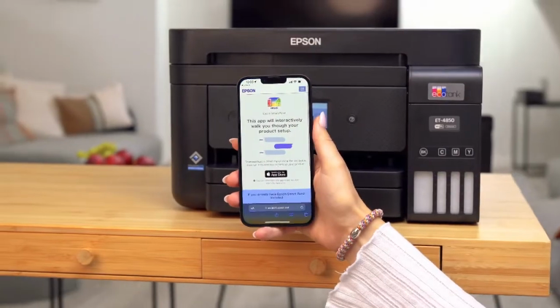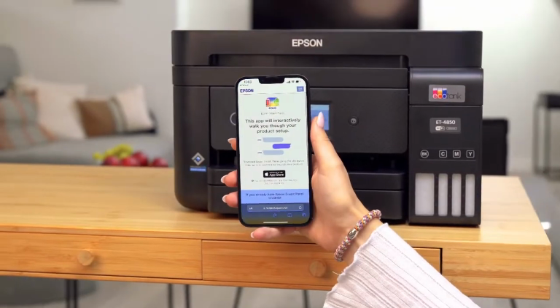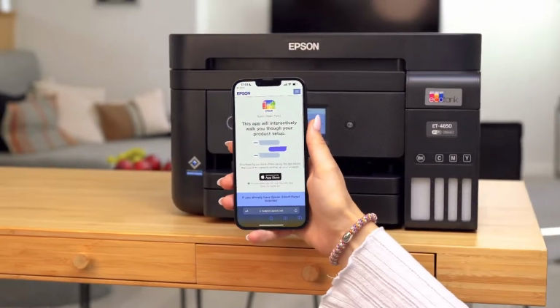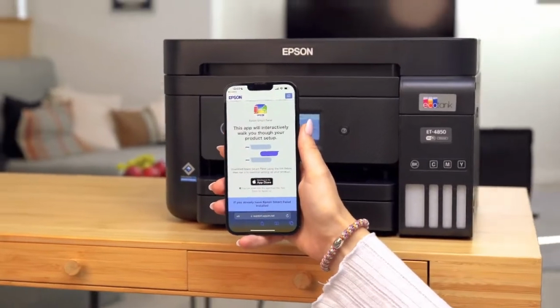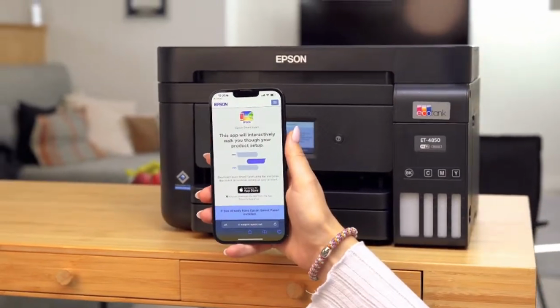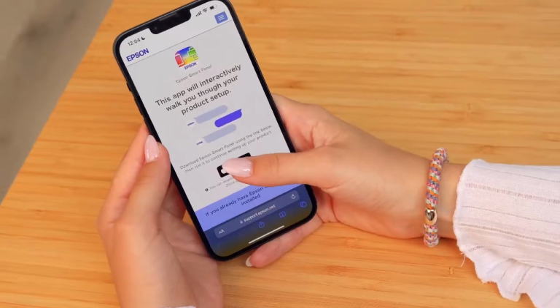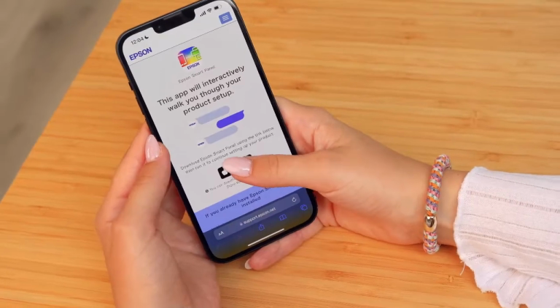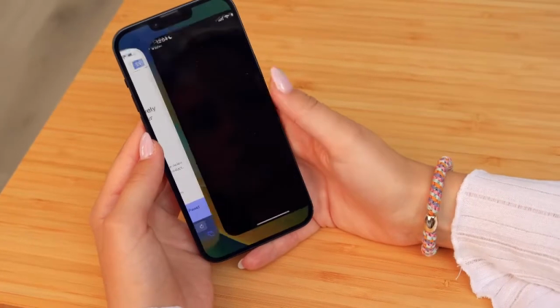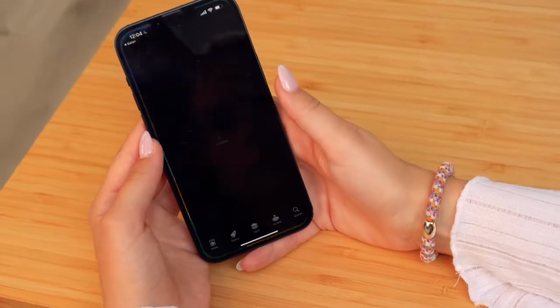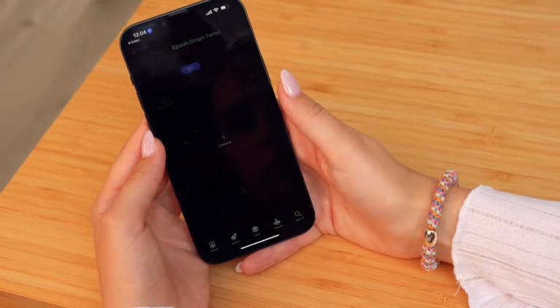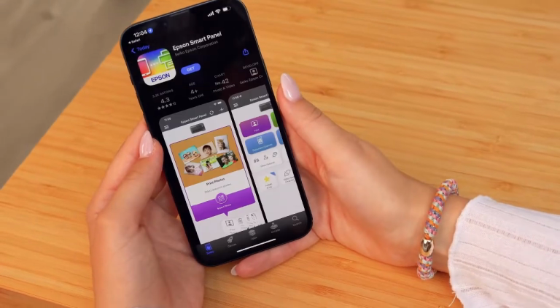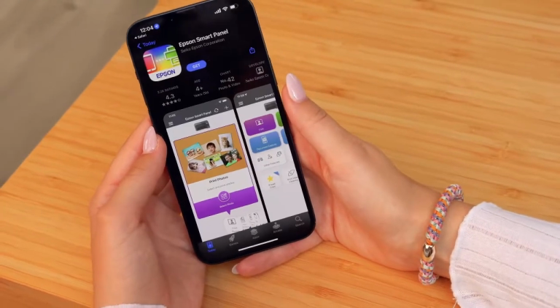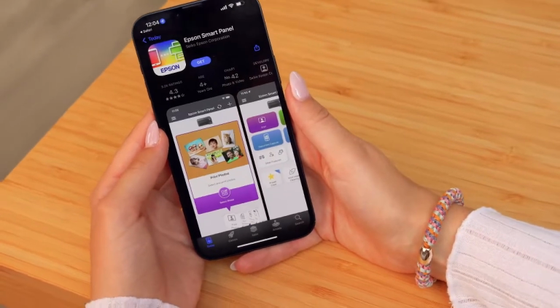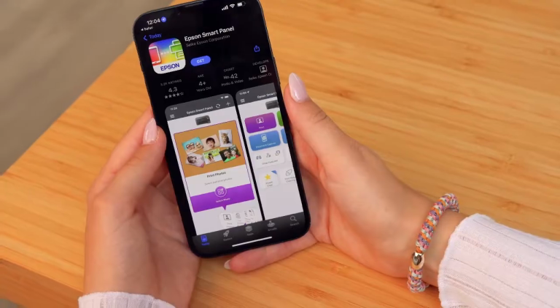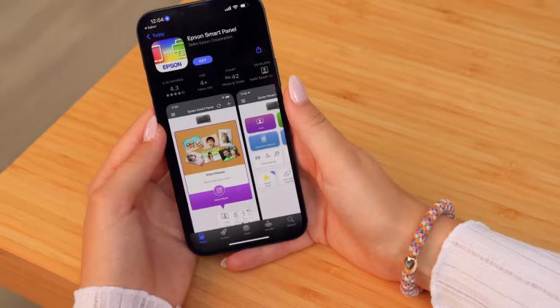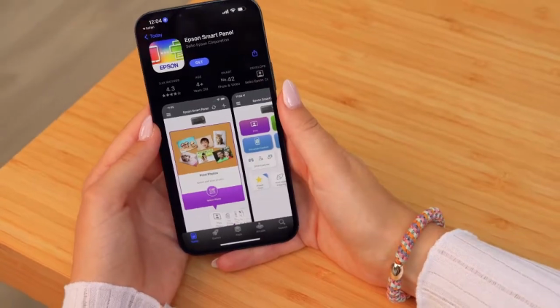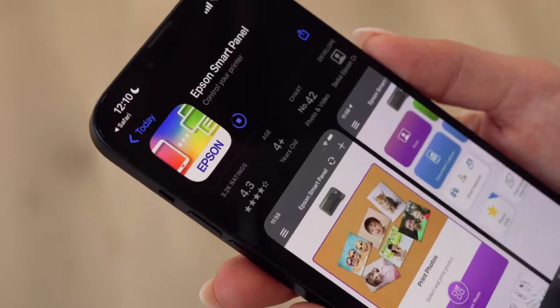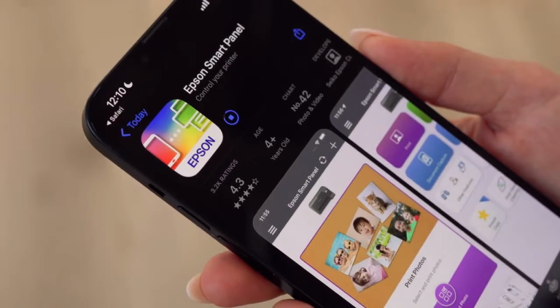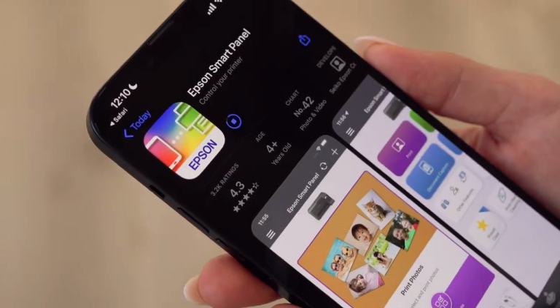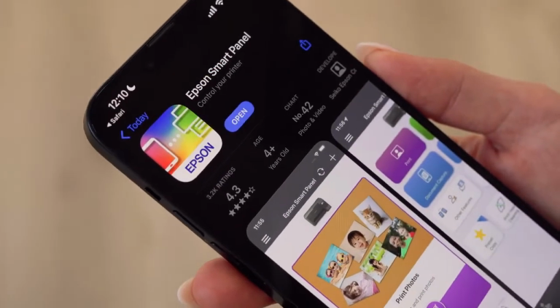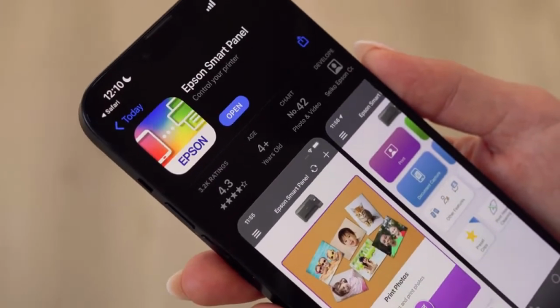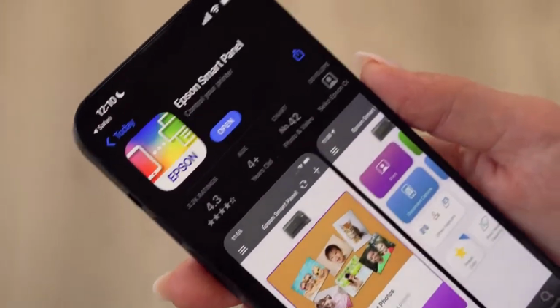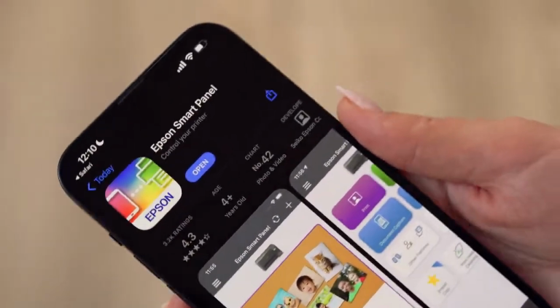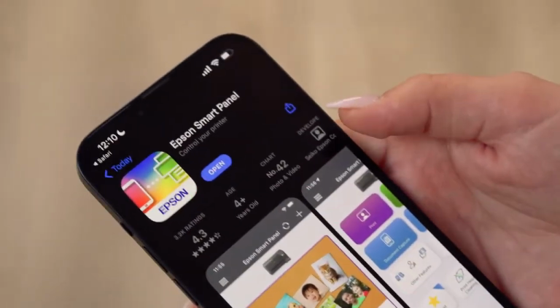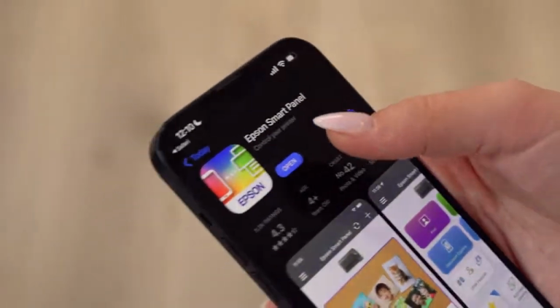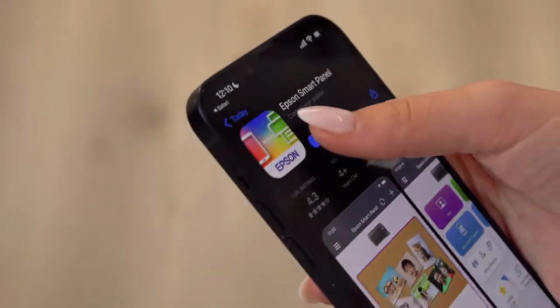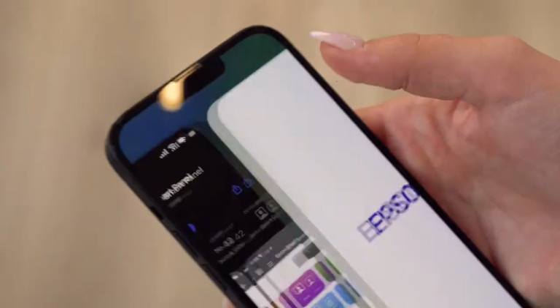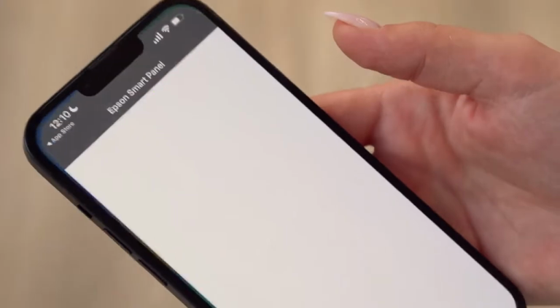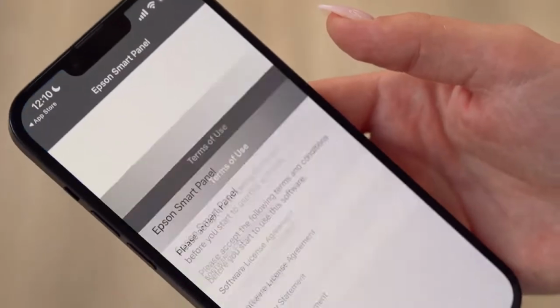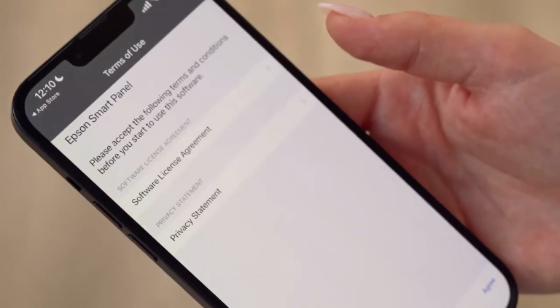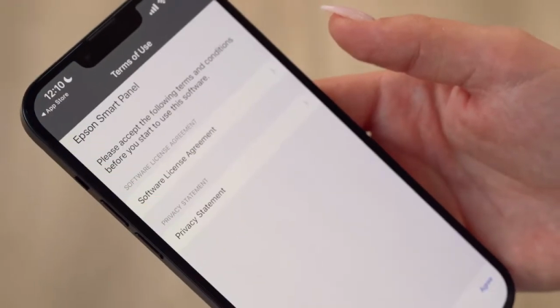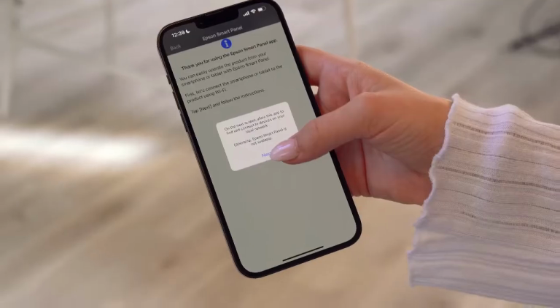Start by scanning the QR code on your smartphone or tablet to download the app. The app will then guide you through the set-up process with text and images, making it quick and easy. Don't forget to agree to the terms and conditions.